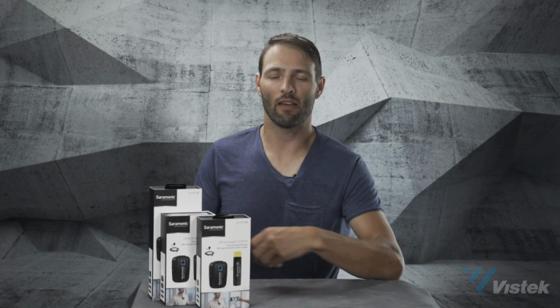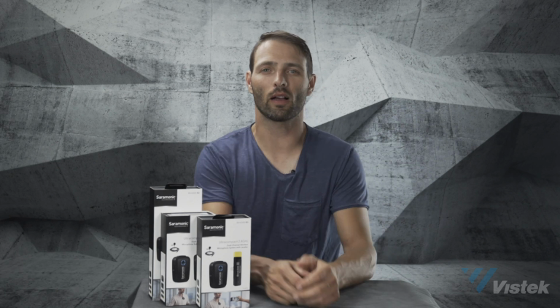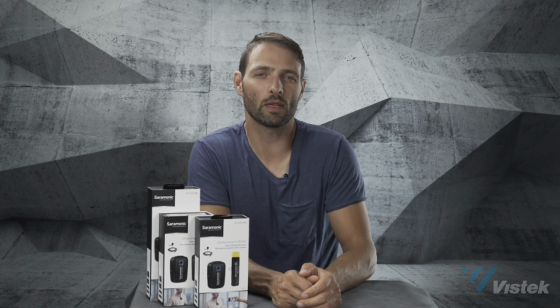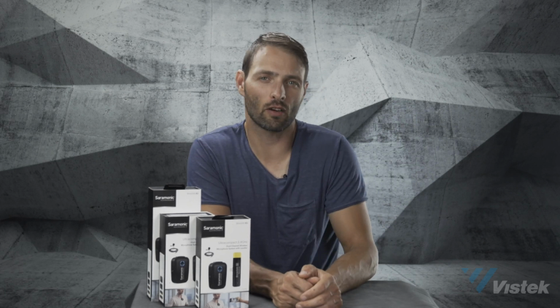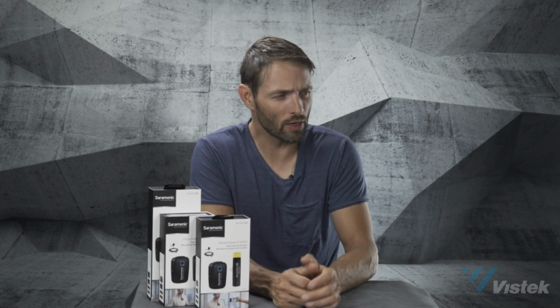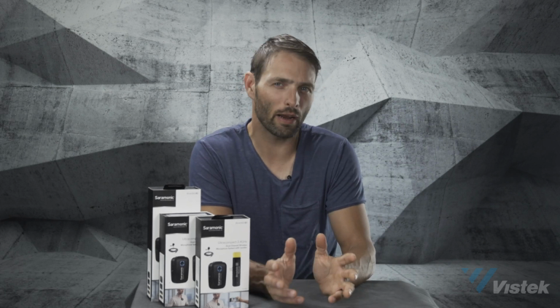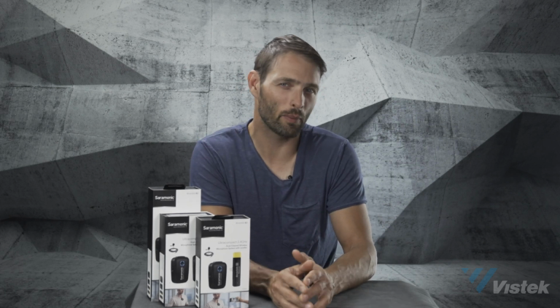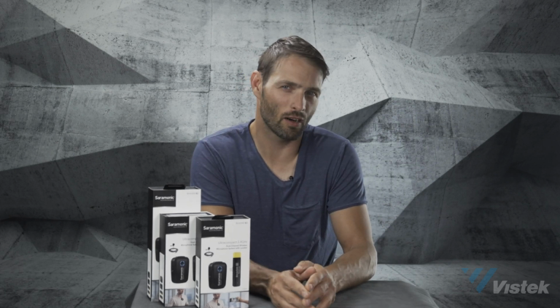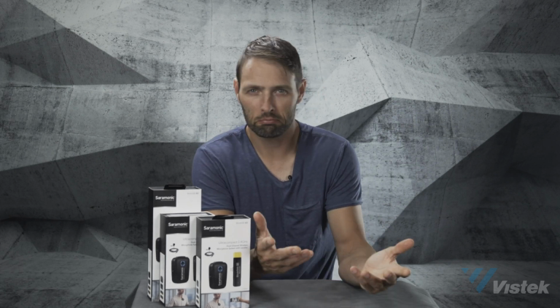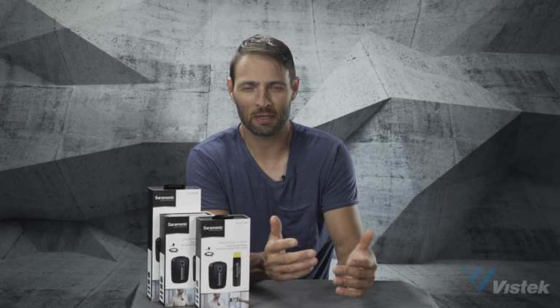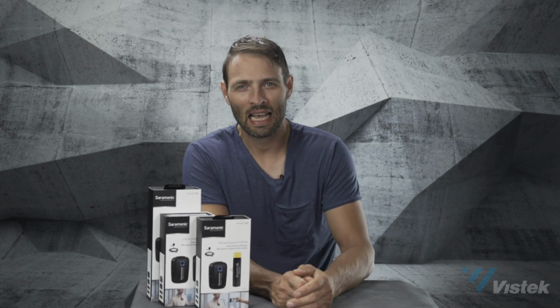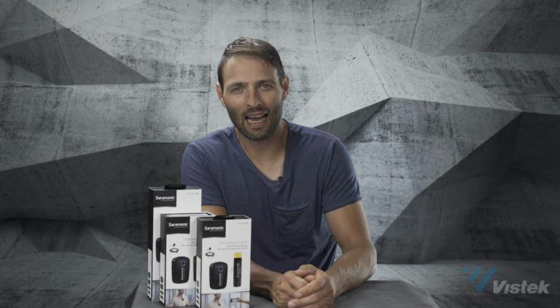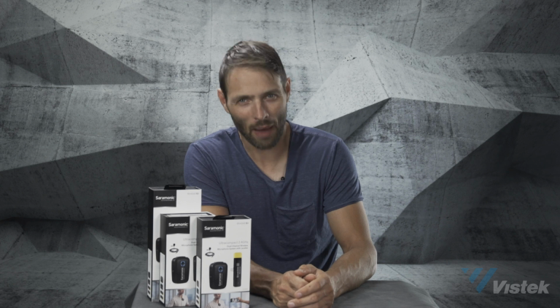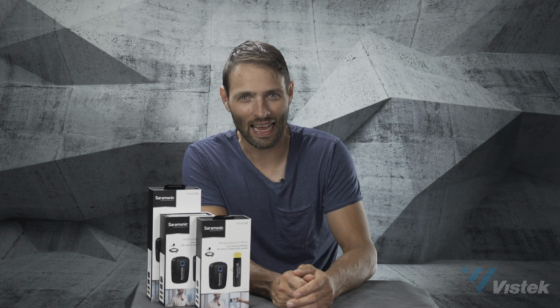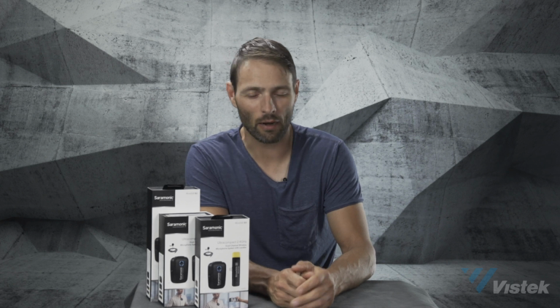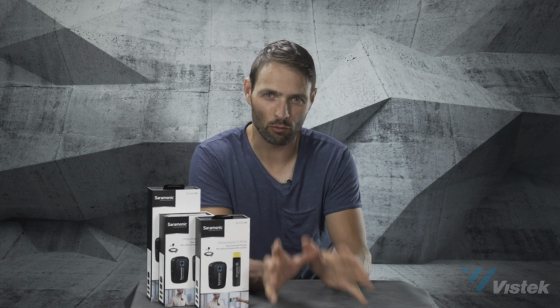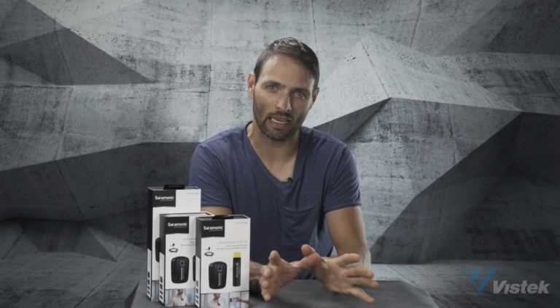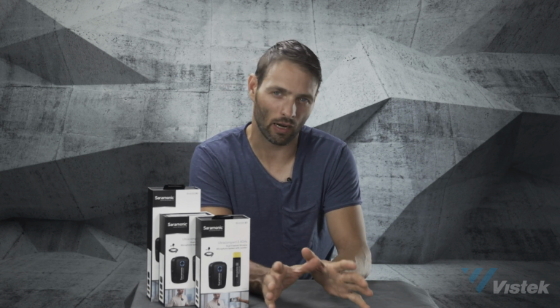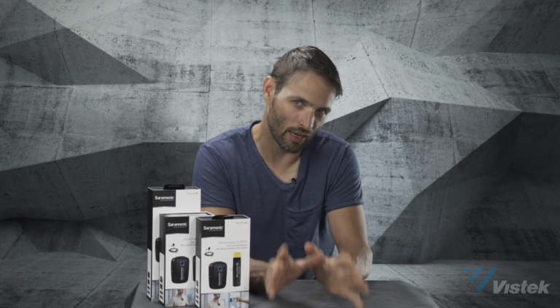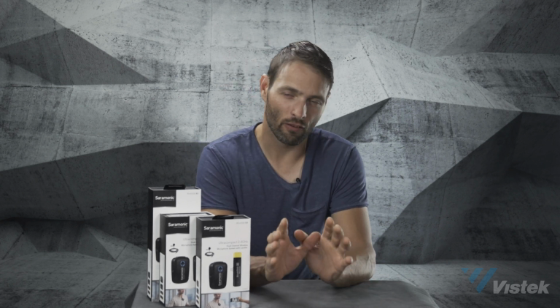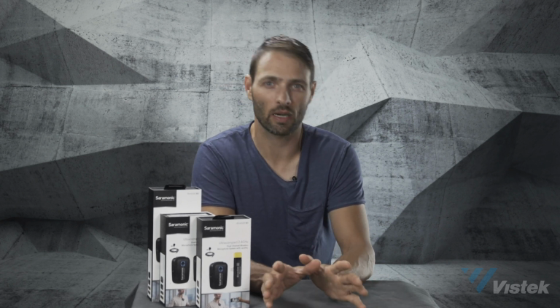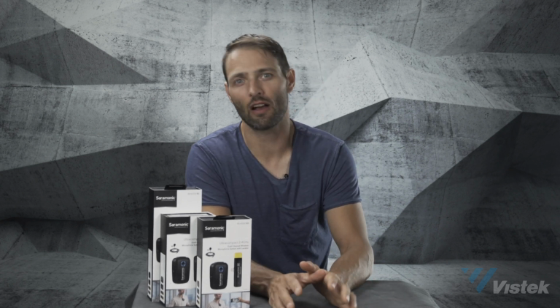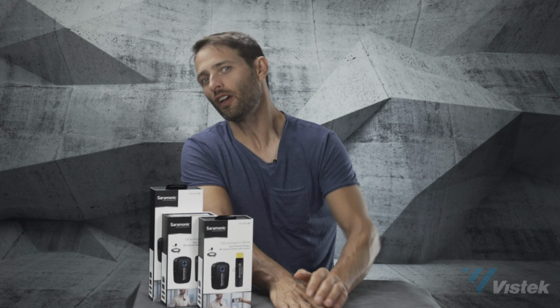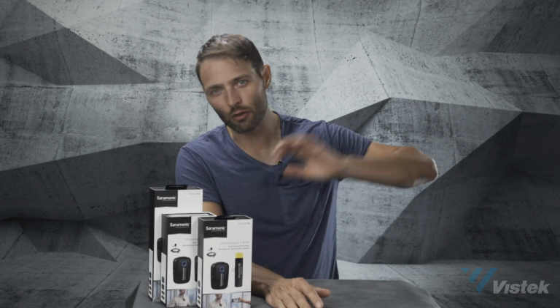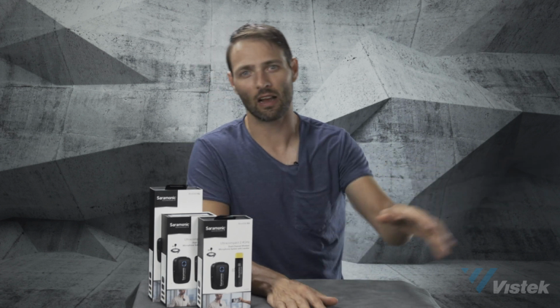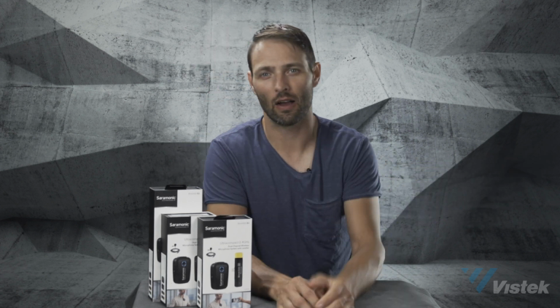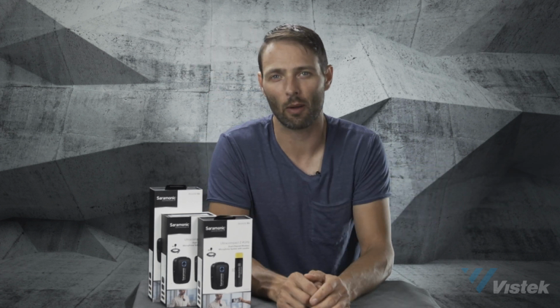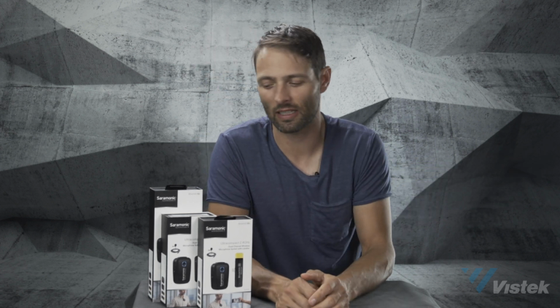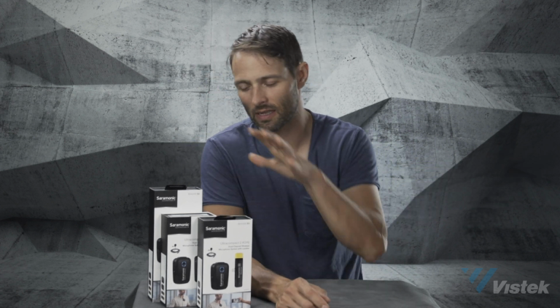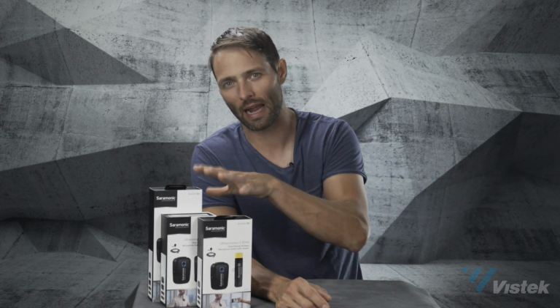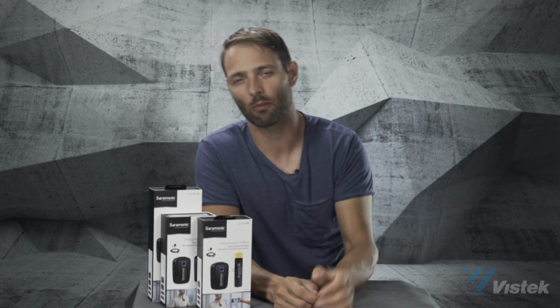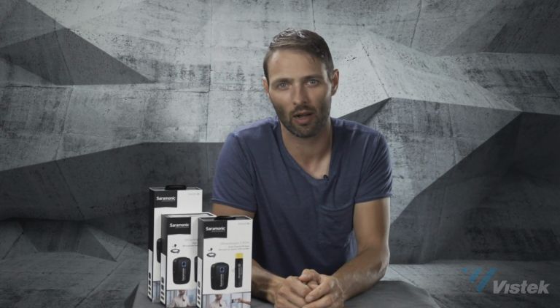Hey everyone, welcome to this week's Weekly Crop. We've been away for a while because, you know, summer. But we're back, and we're back with some really exciting new products. Today, the first one we're going to kick off our new set of Weekly Crop videos is with some brand new Saramonic products.